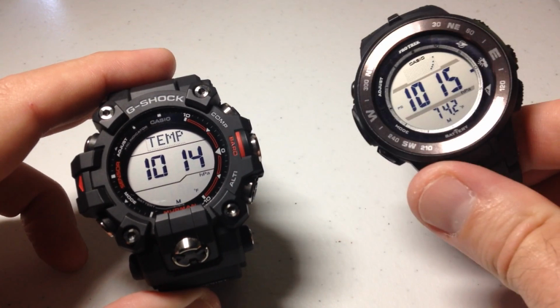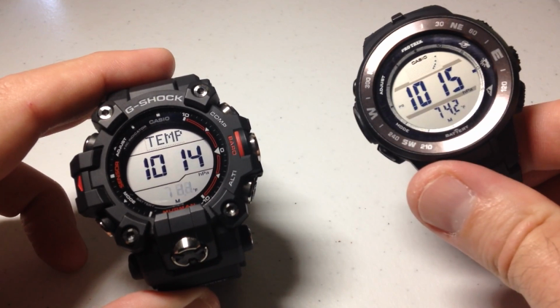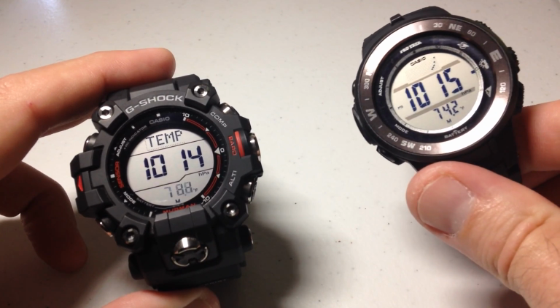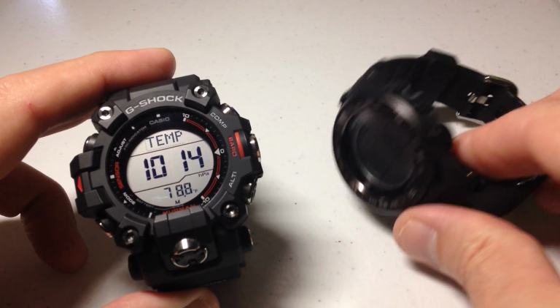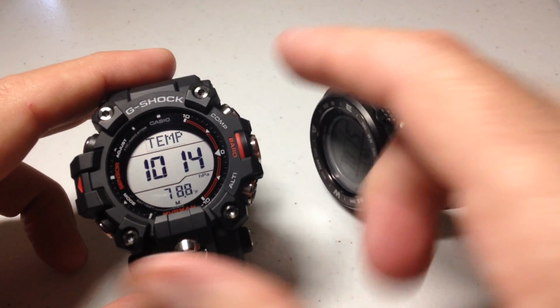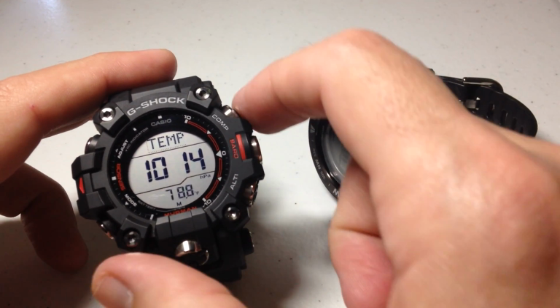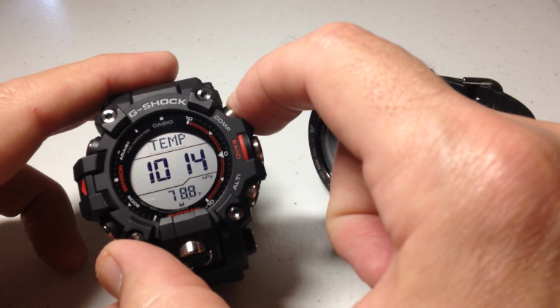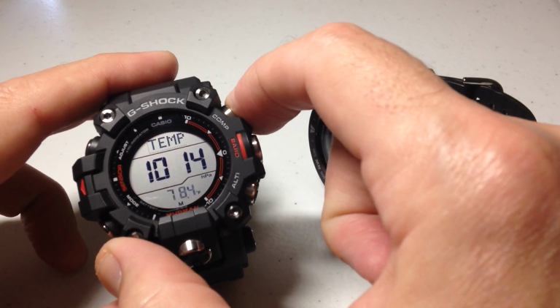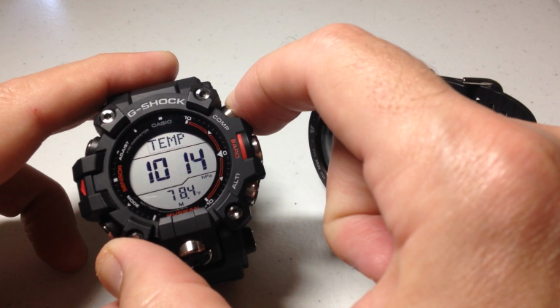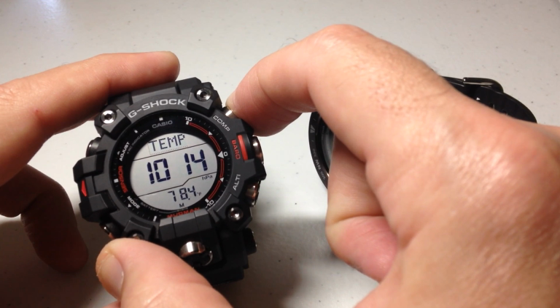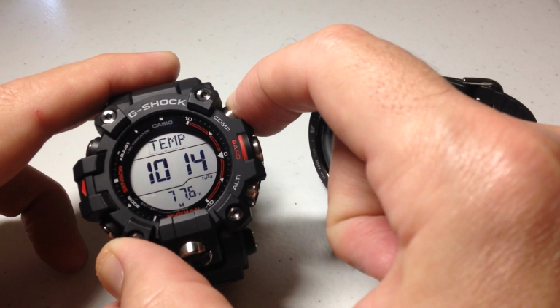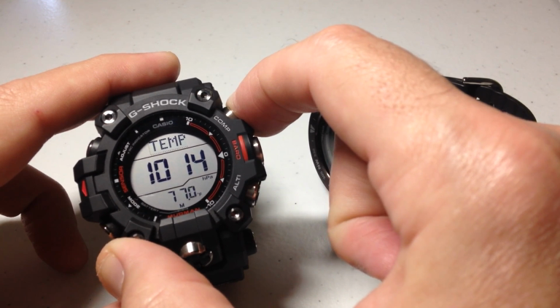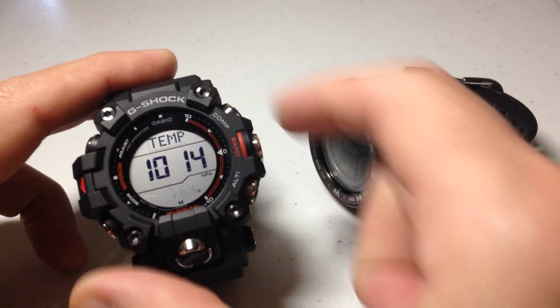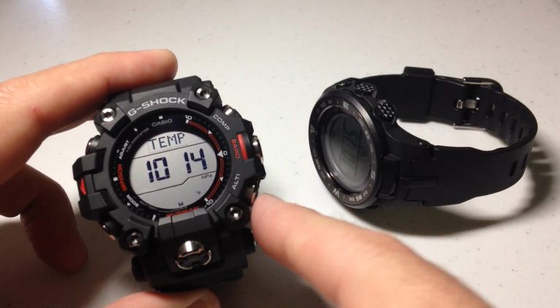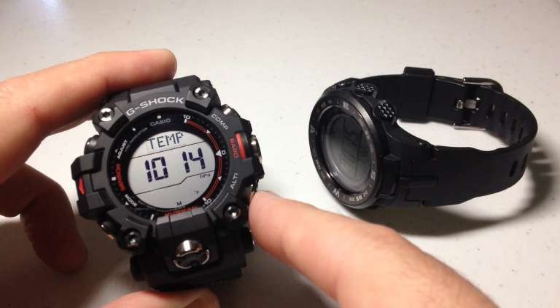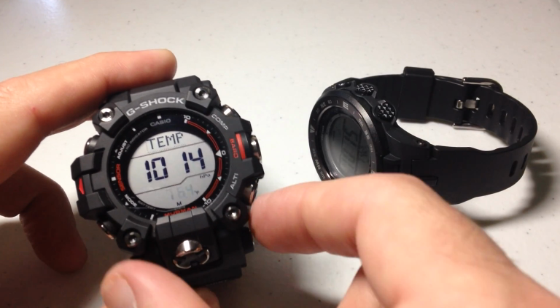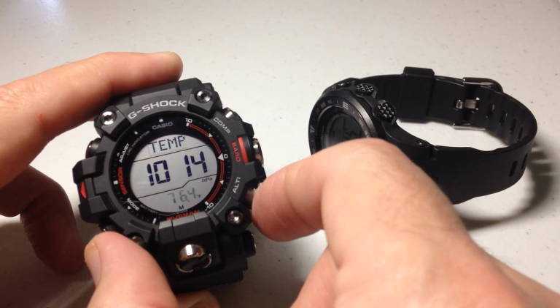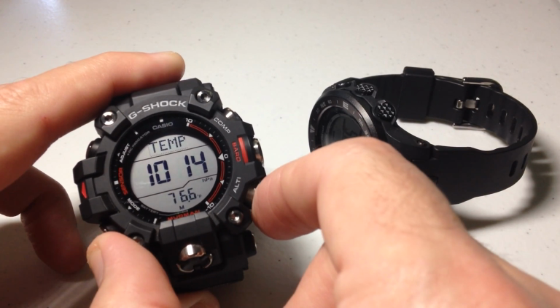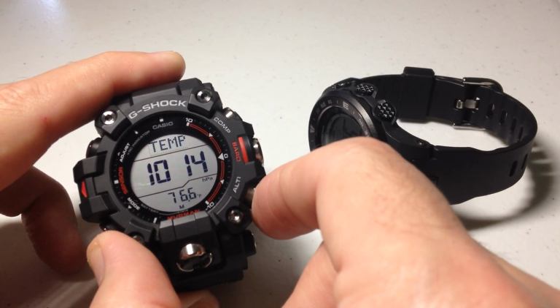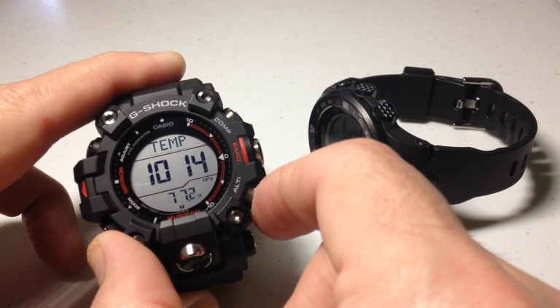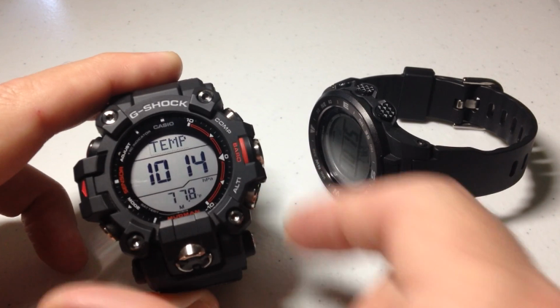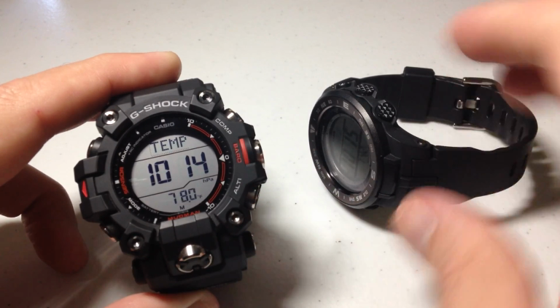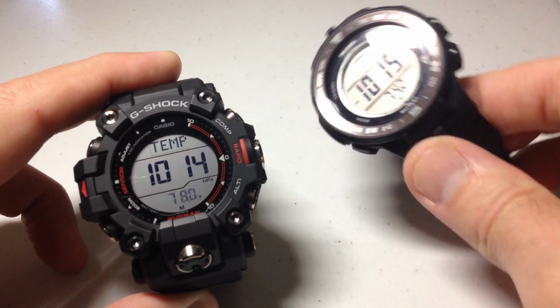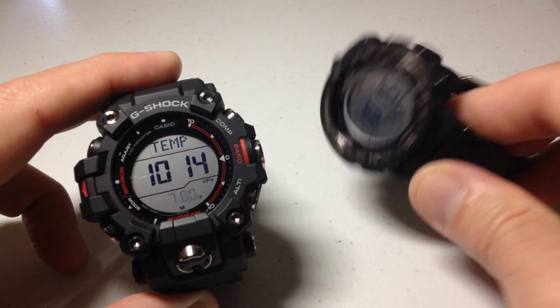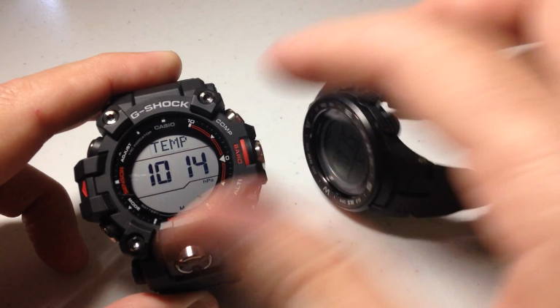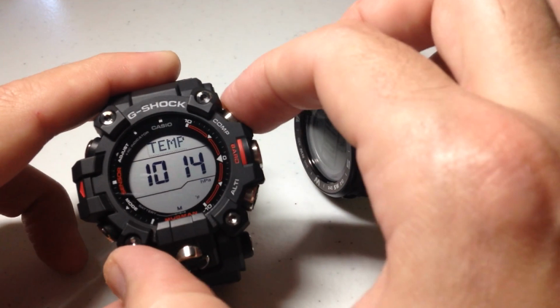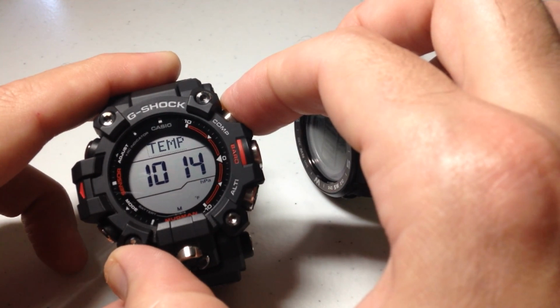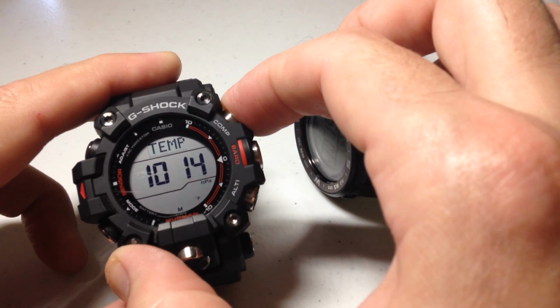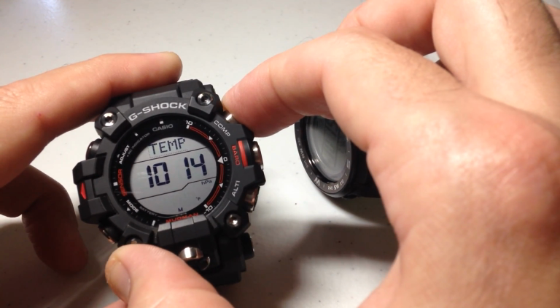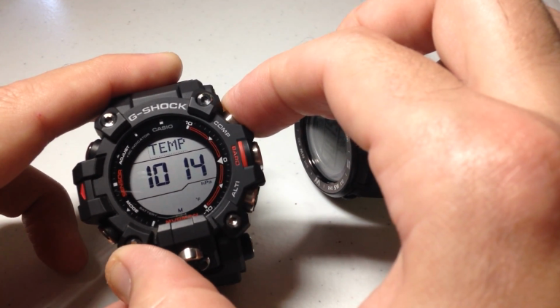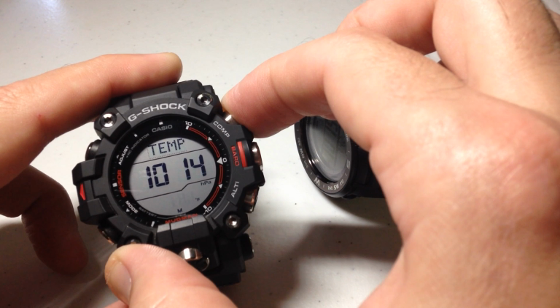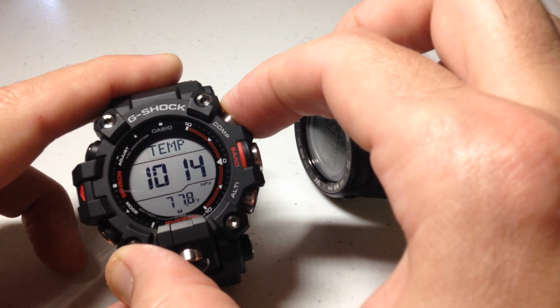Now I'm going to set it the same as this one. If you press the compass button, it will move your value down. If you press the altimeter button, it will move your value up. So 74.2 is what I'm trying to get it to.